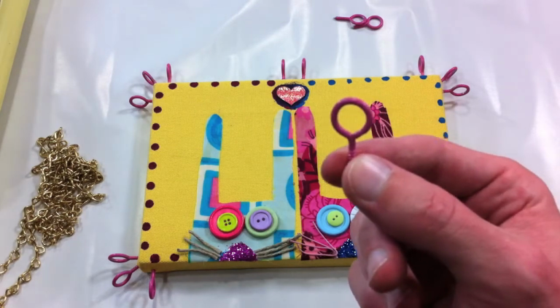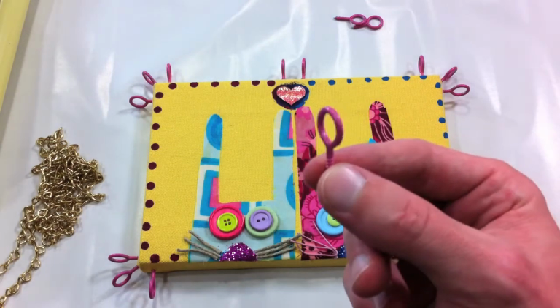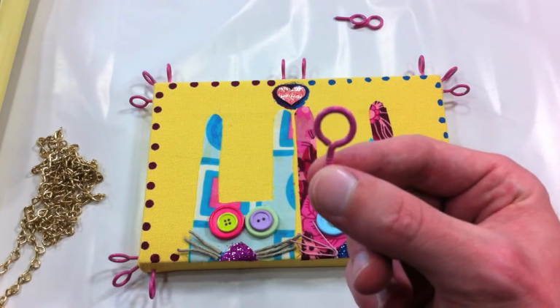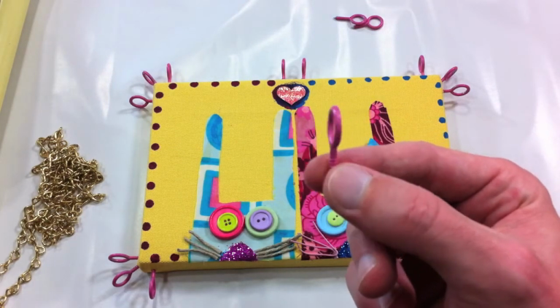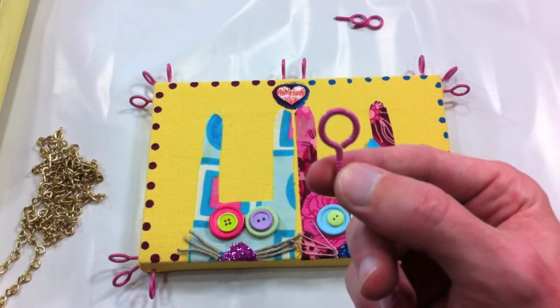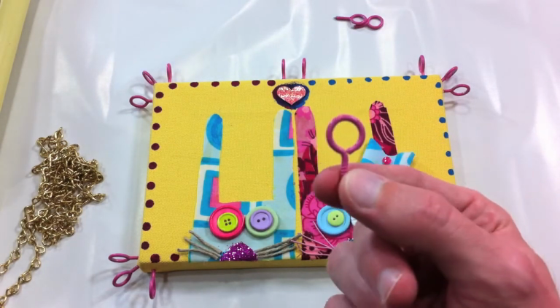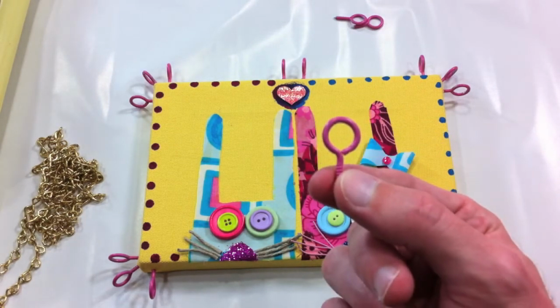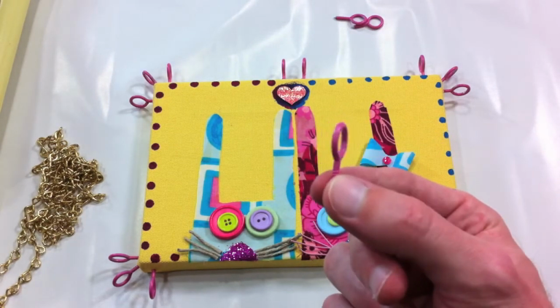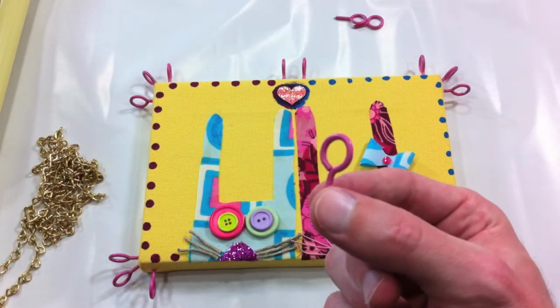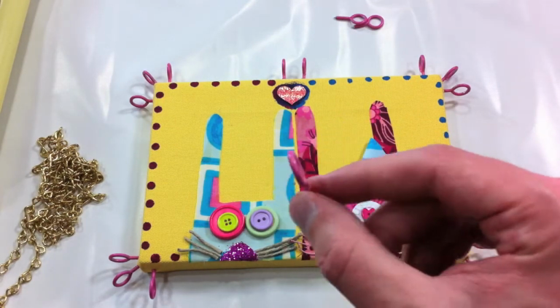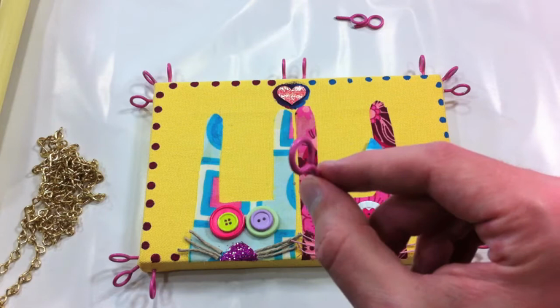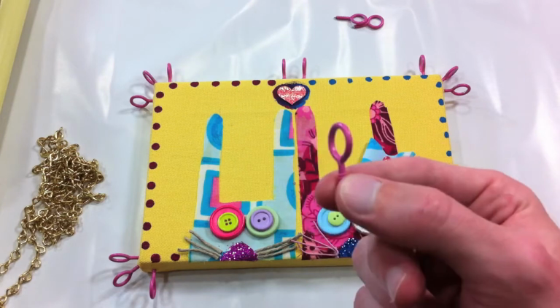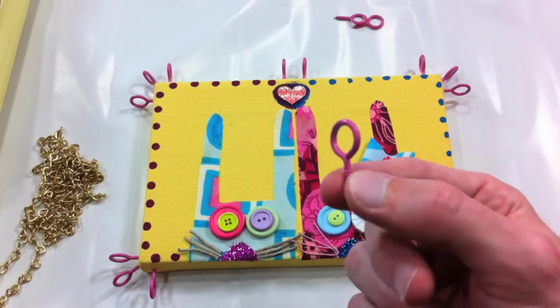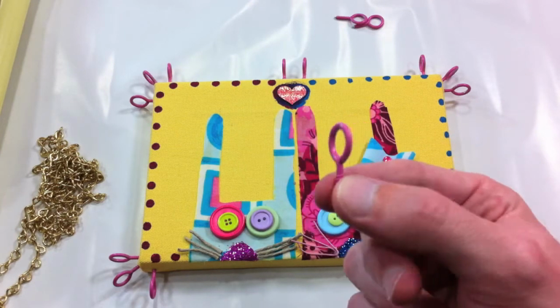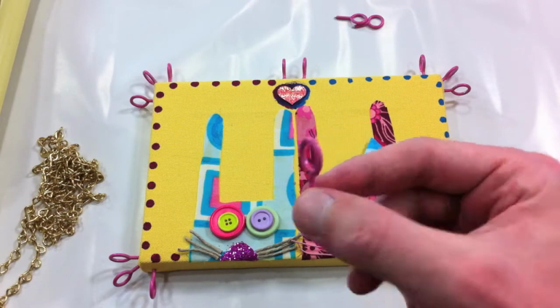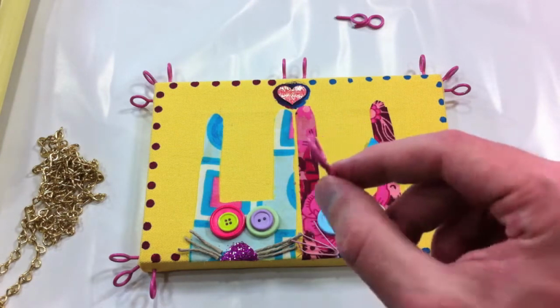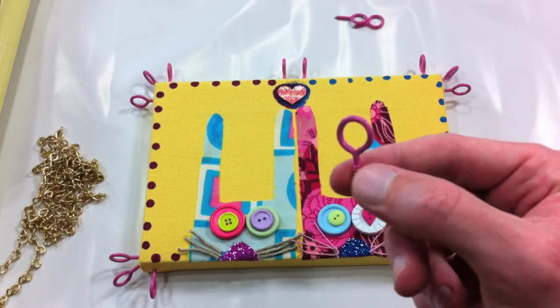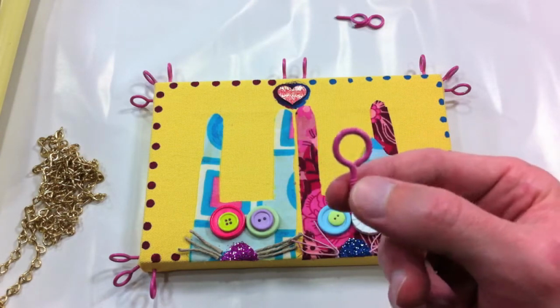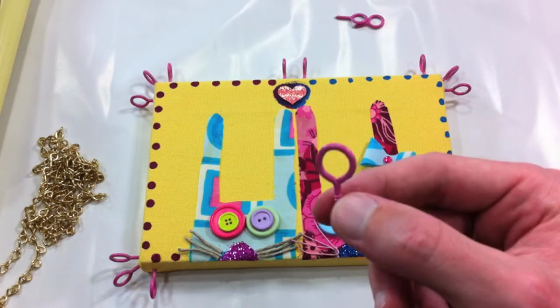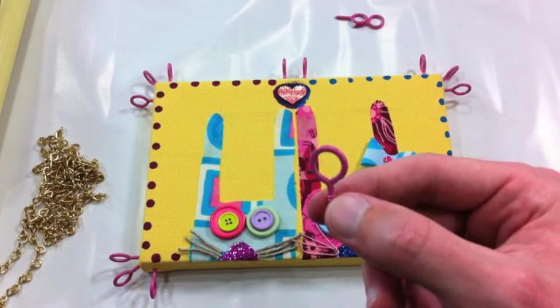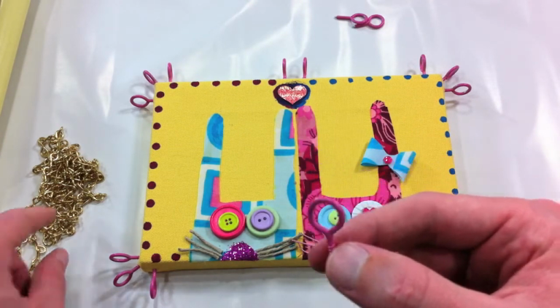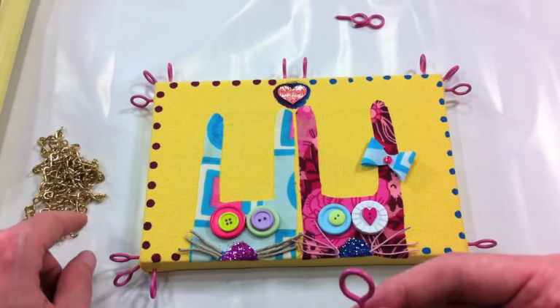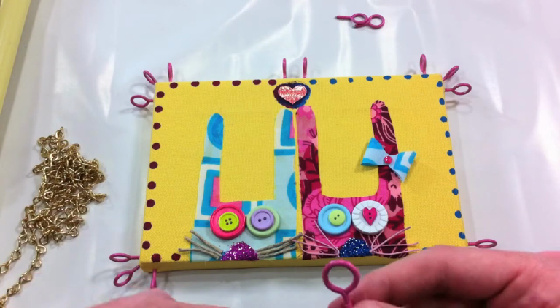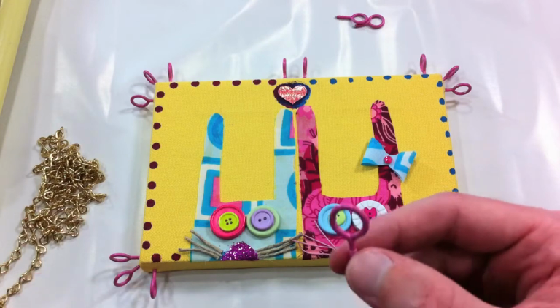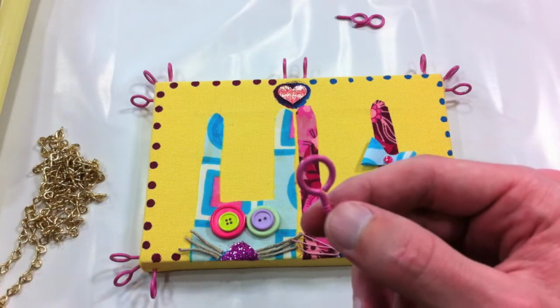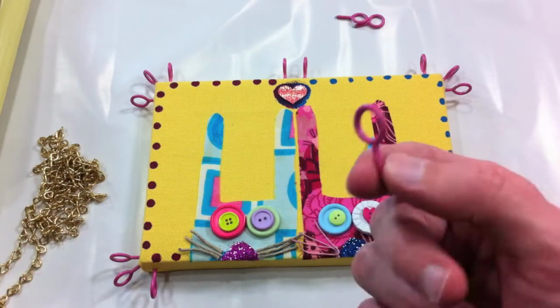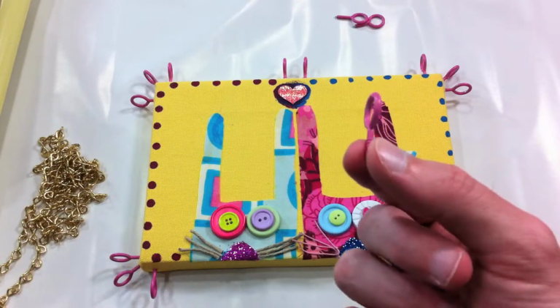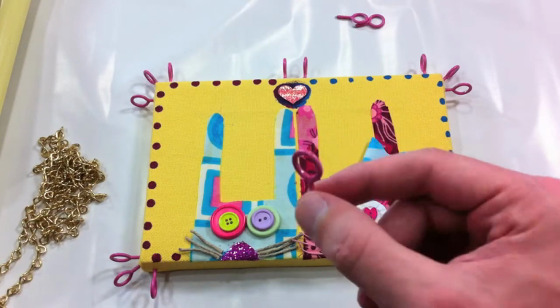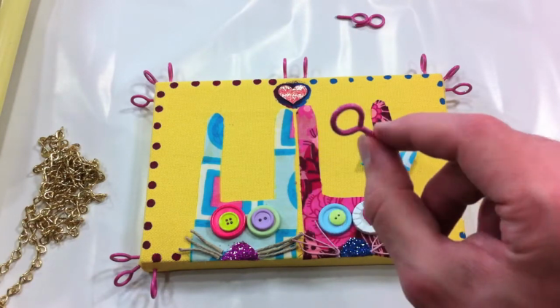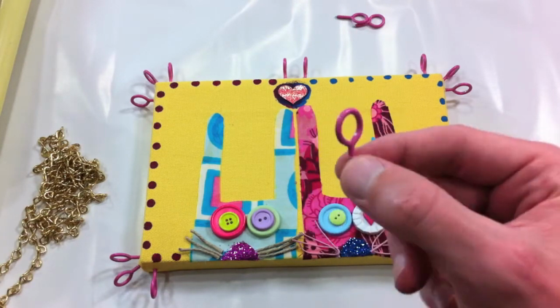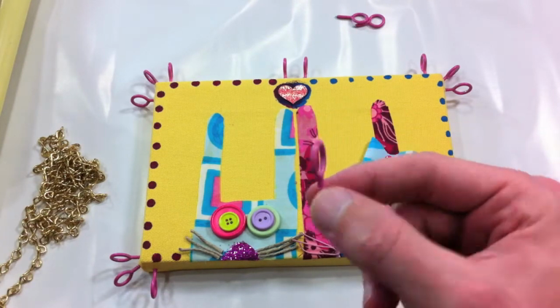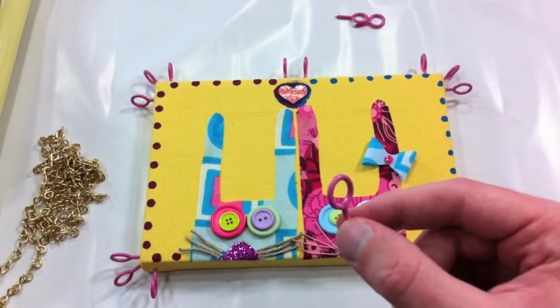I got these steel eyelets, which I painted pink with Krylon — that's actually just one coat and it works really well. I was concerned about the chain scratching the eyelets and getting the paint off, but it seems to work okay.